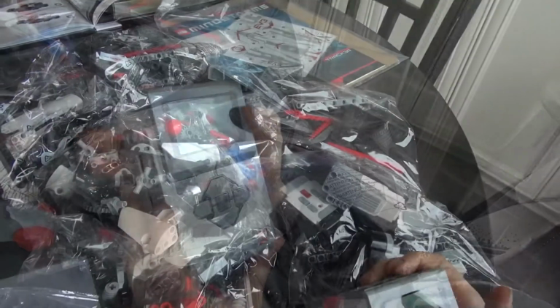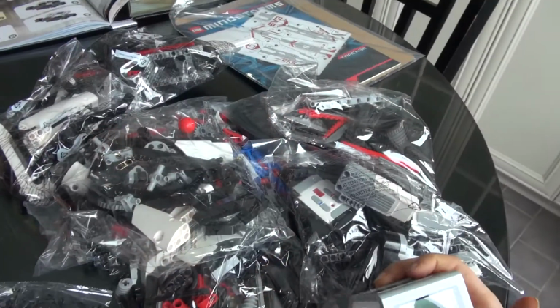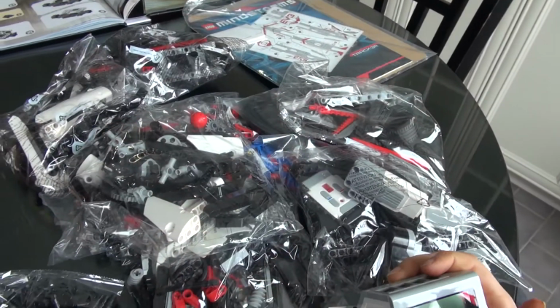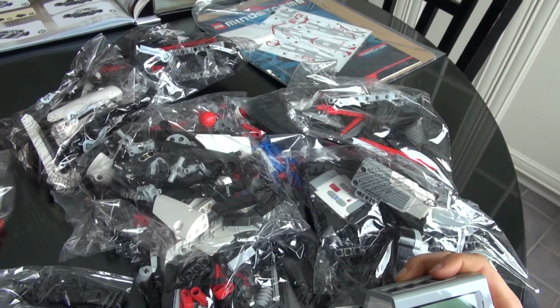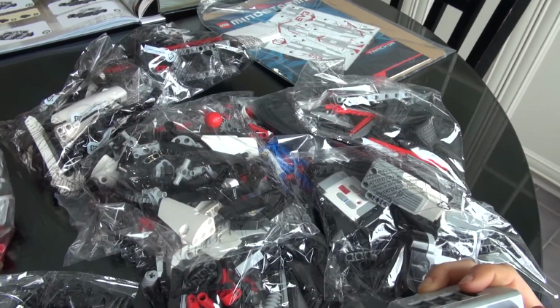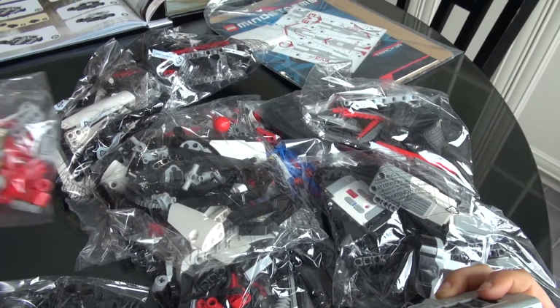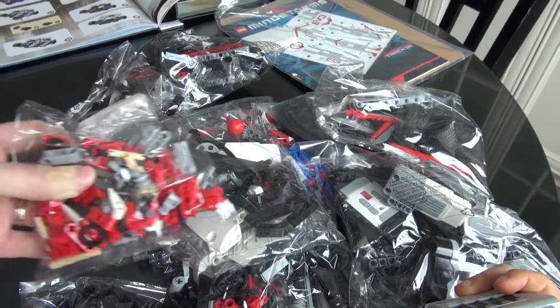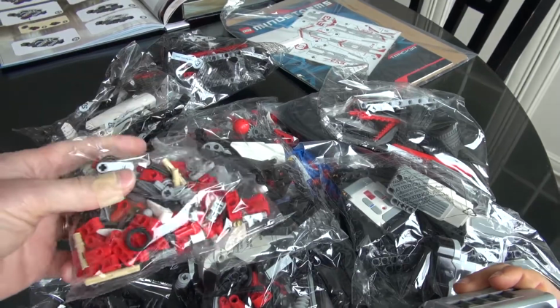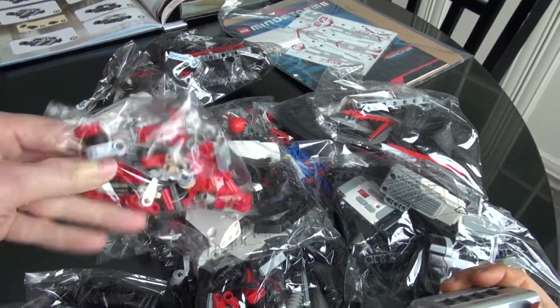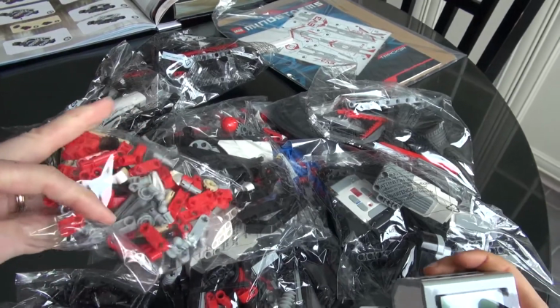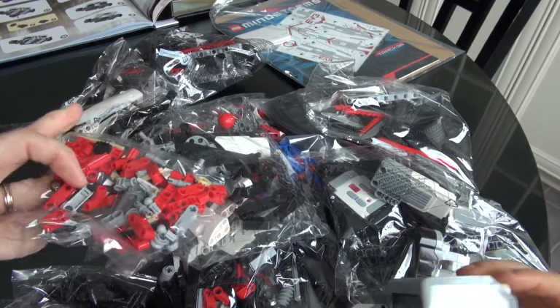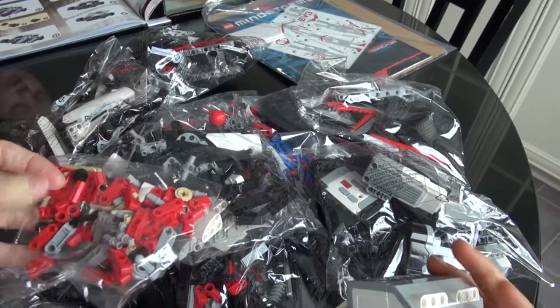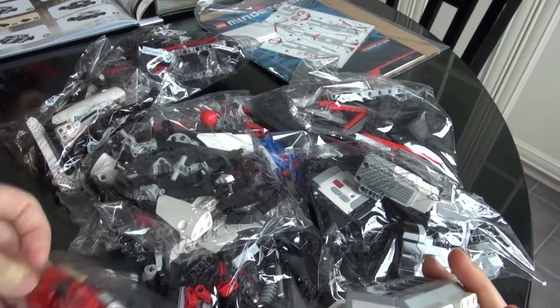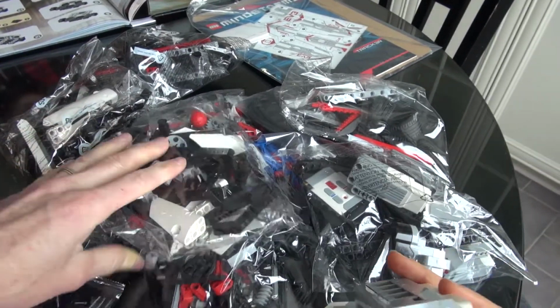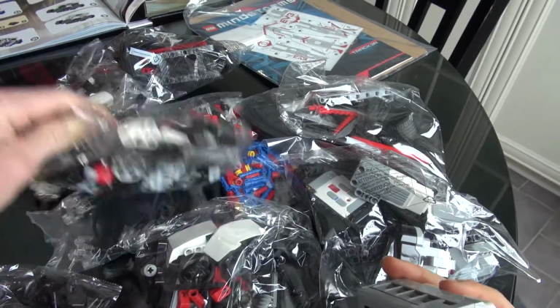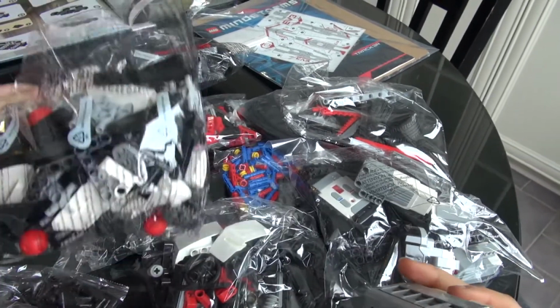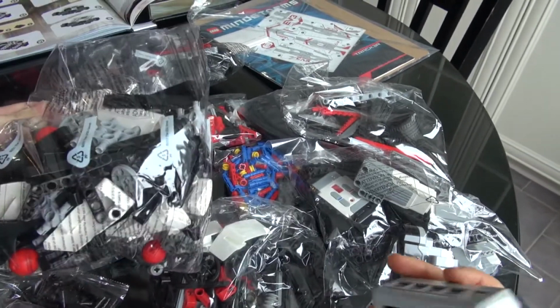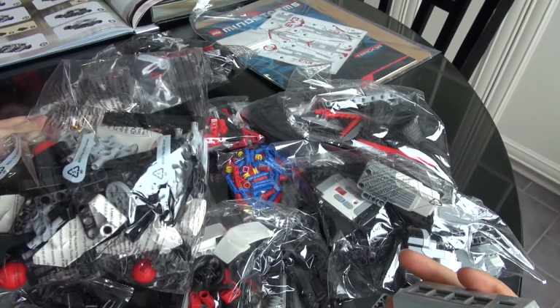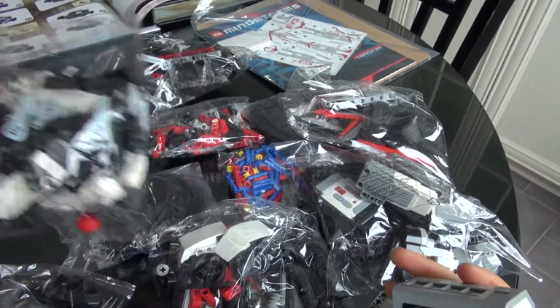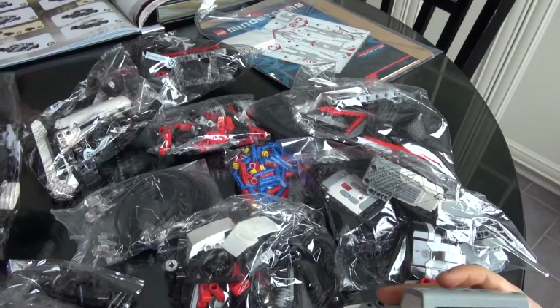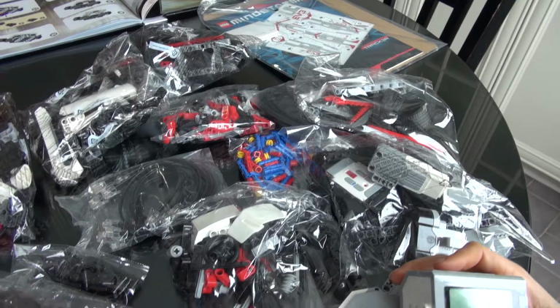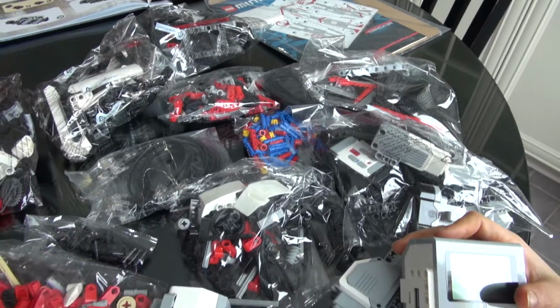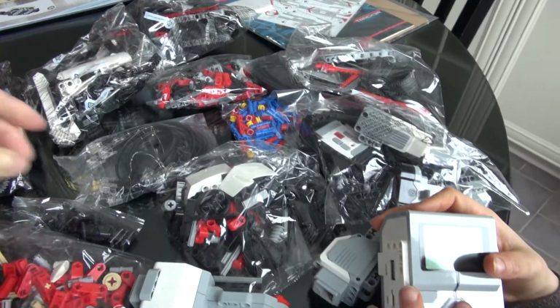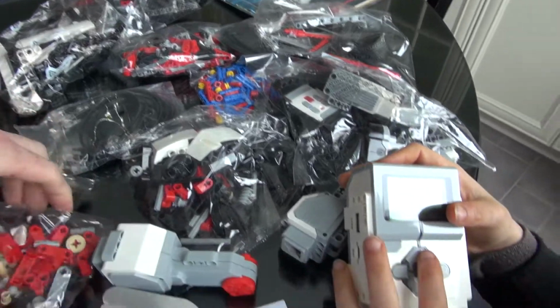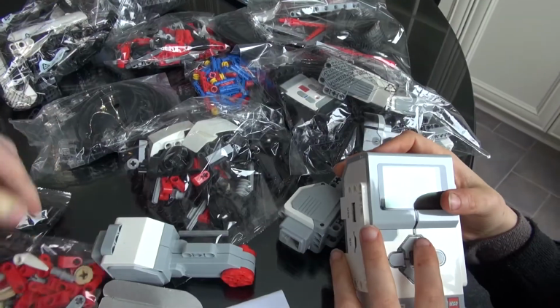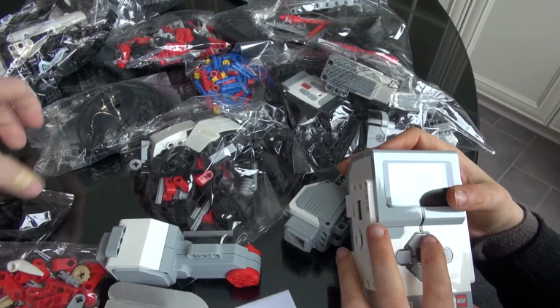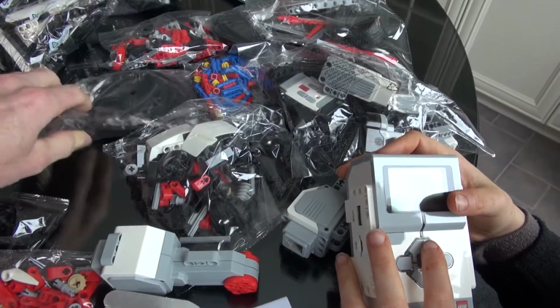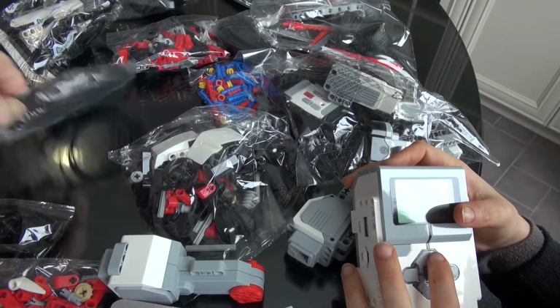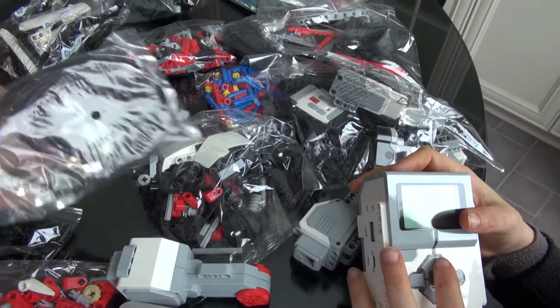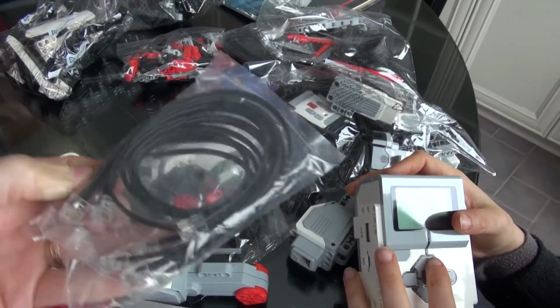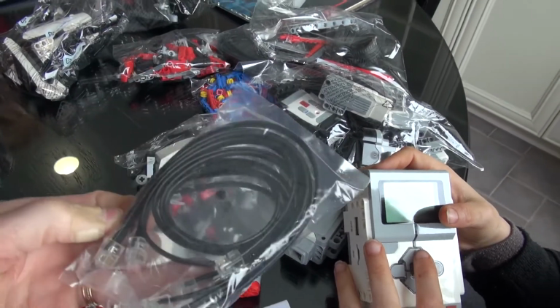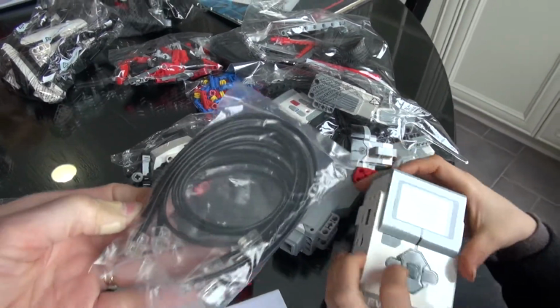So there's lots of pieces. Don't mix them with your regular Lego. And there are your controller wires.